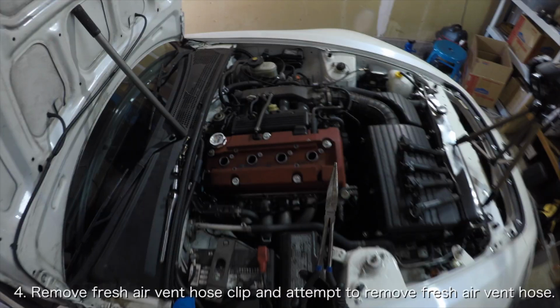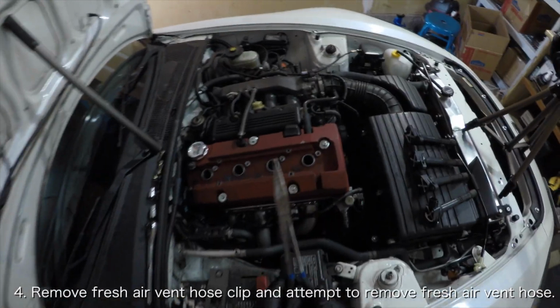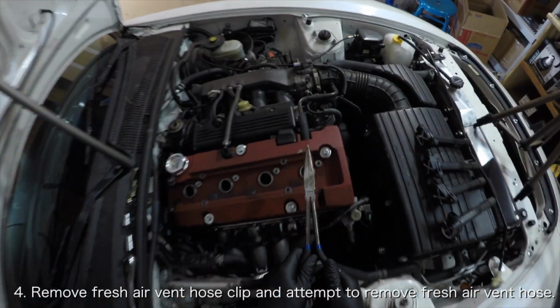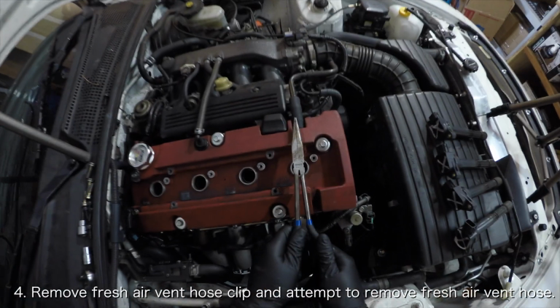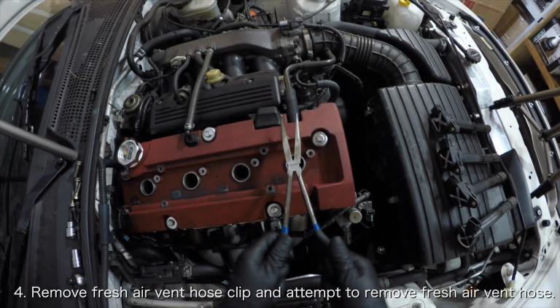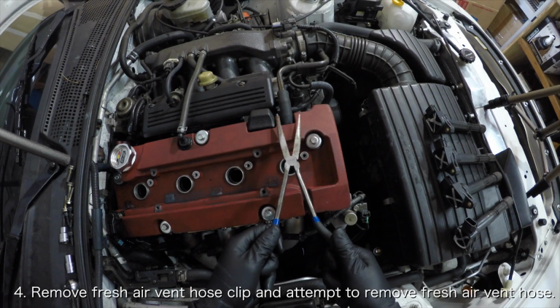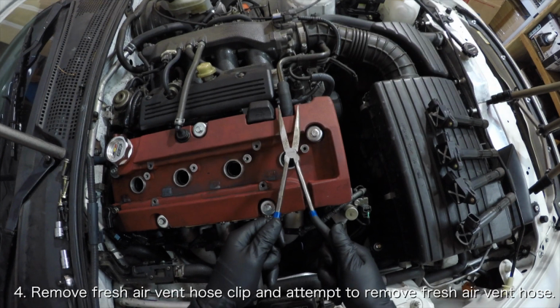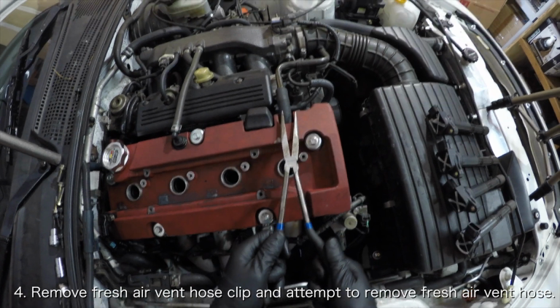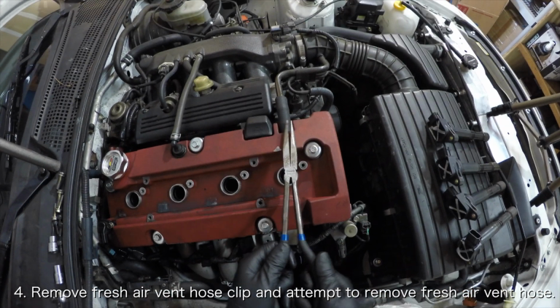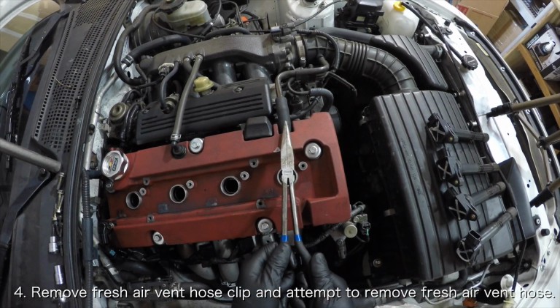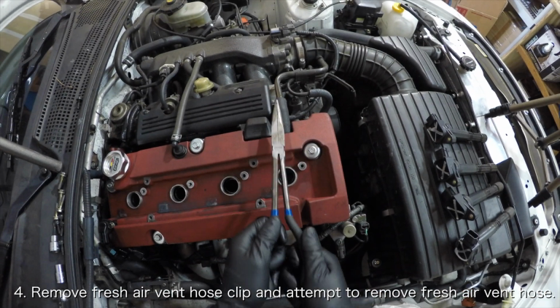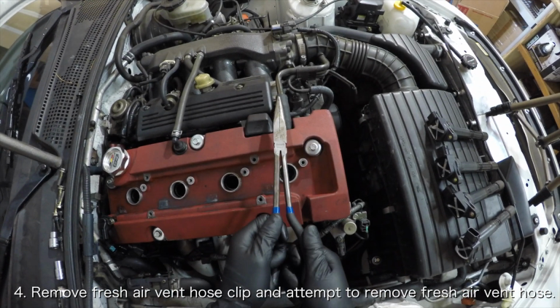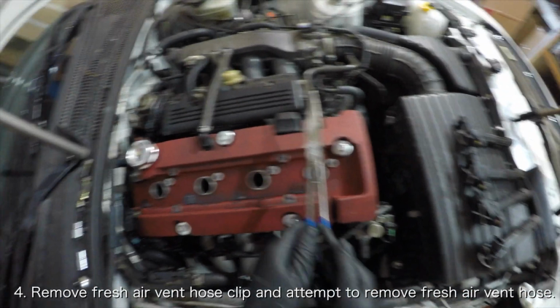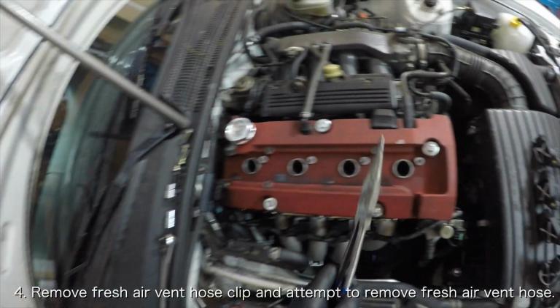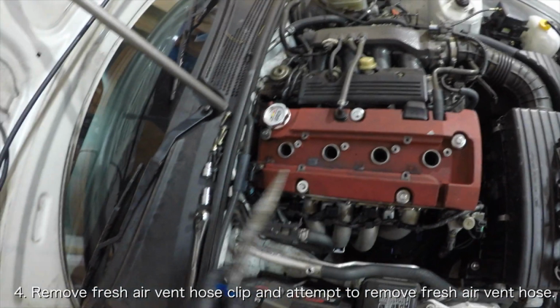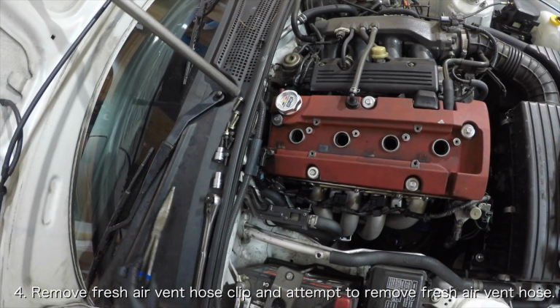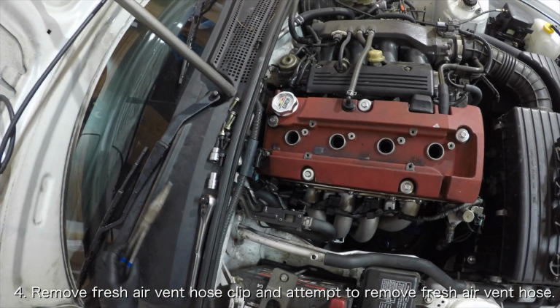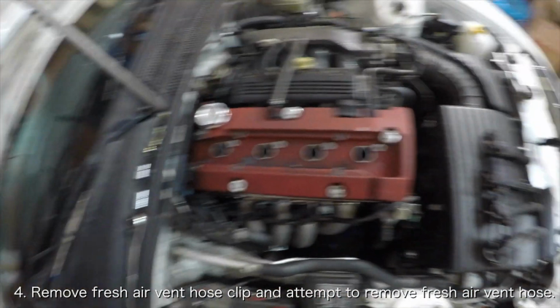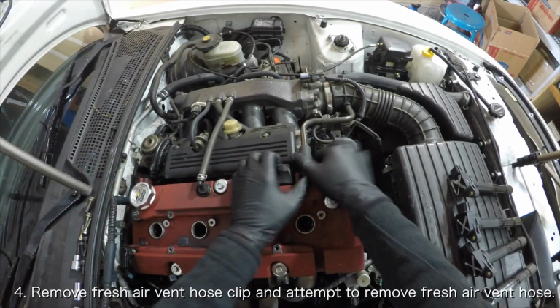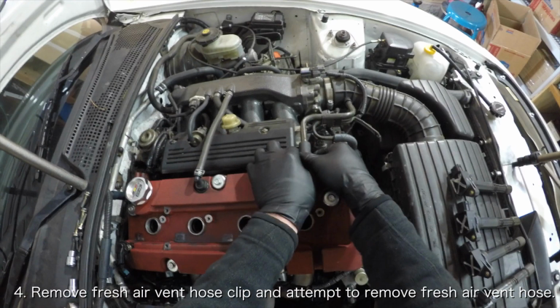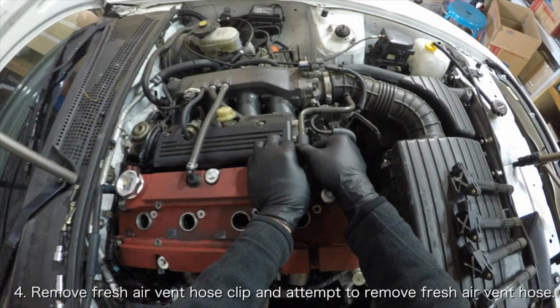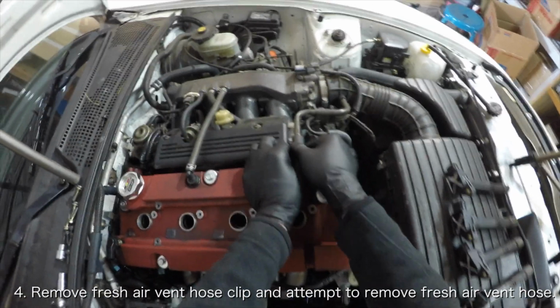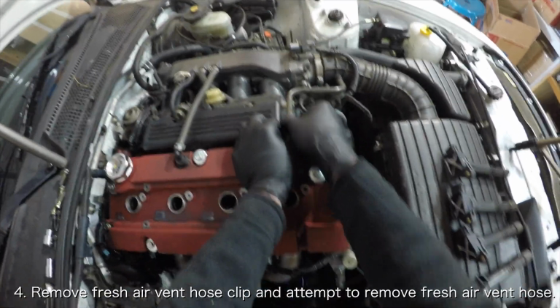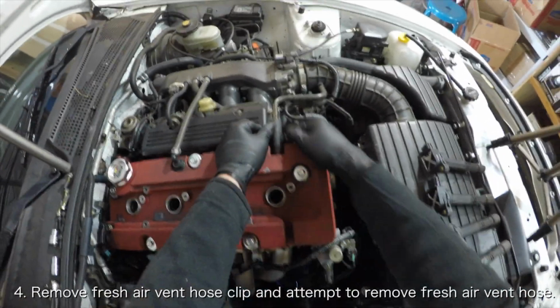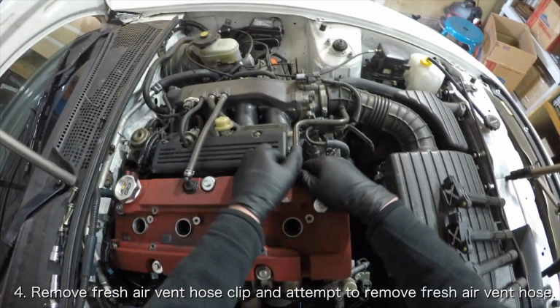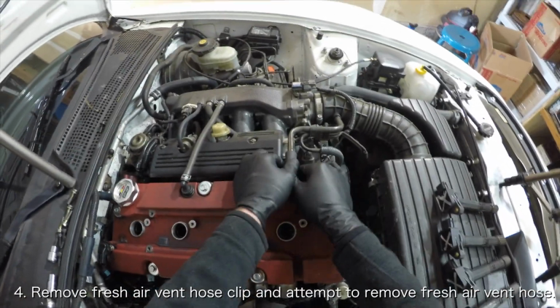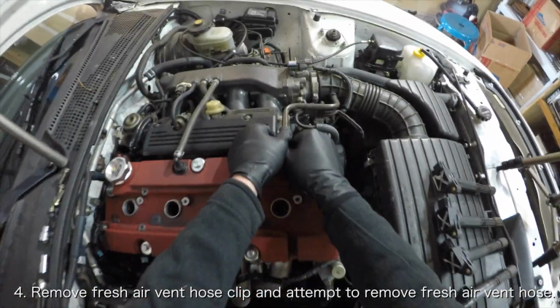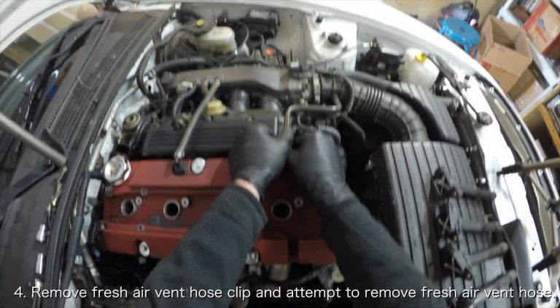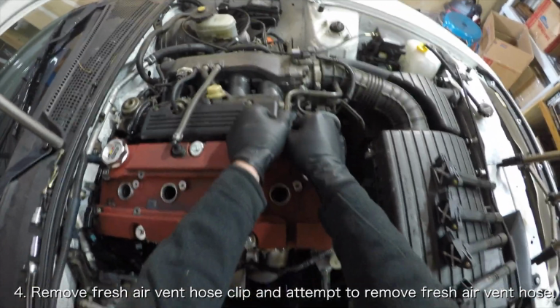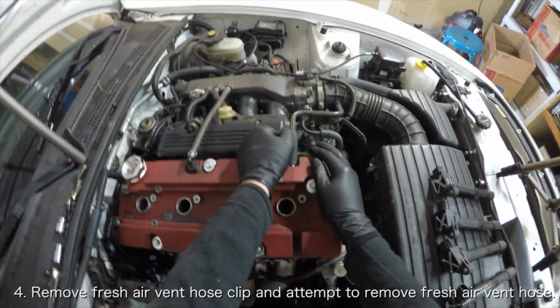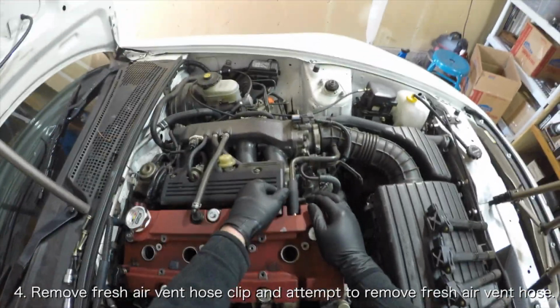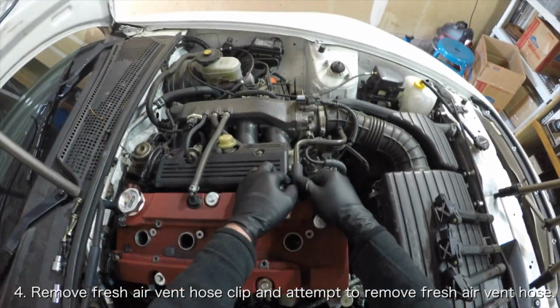If your car was completely stock, you'd remove the clamp holding the fresh air vent hose in place using some pliers. Pull the hose off if possible. If you can't get it off now, you can leave it on until later.